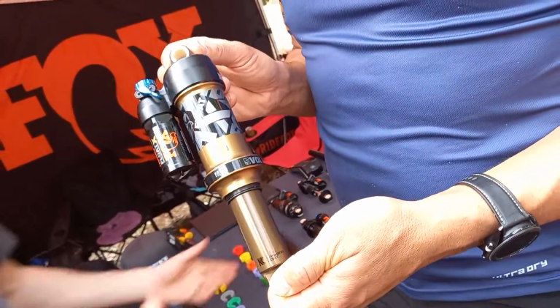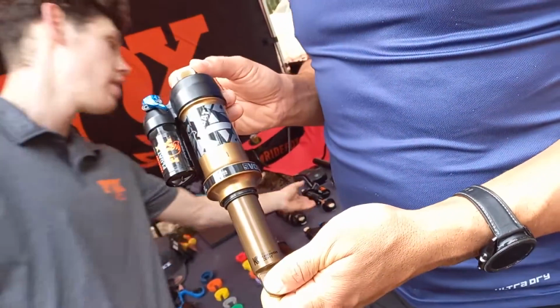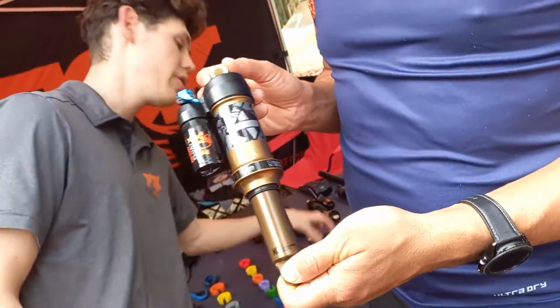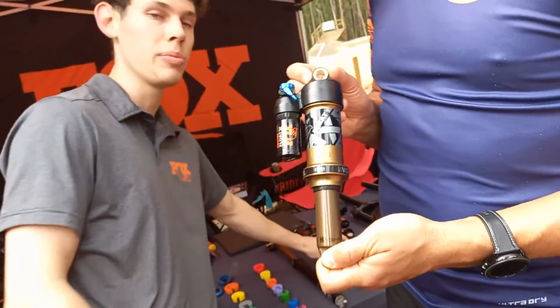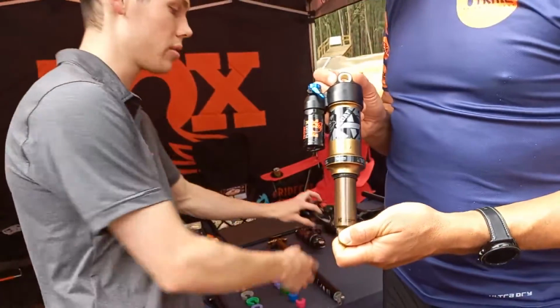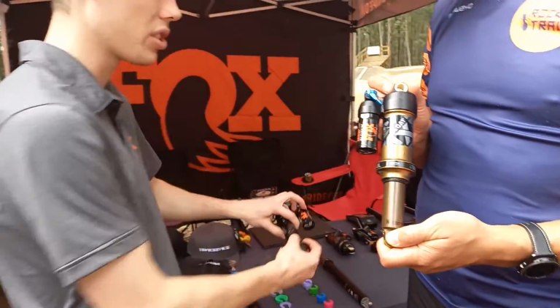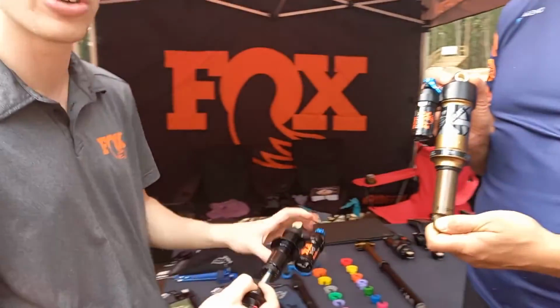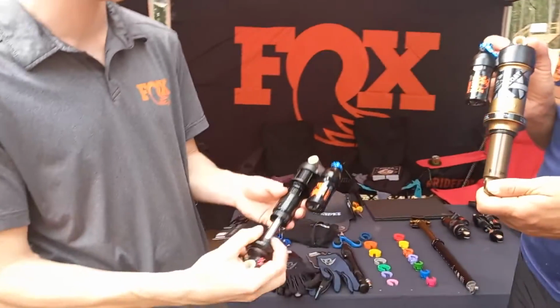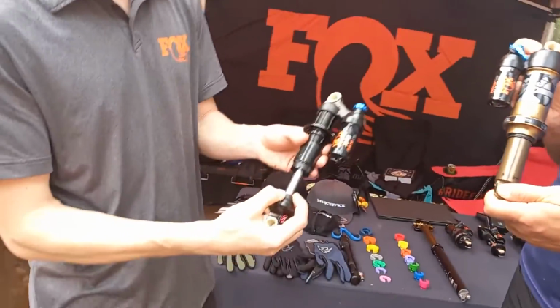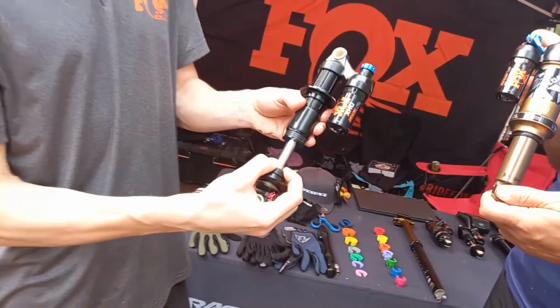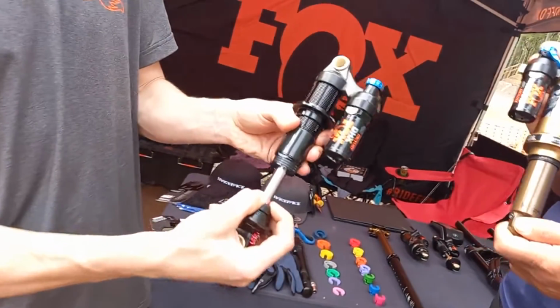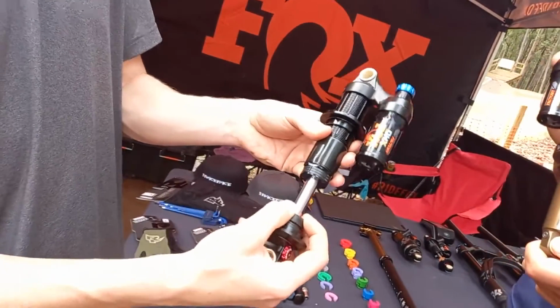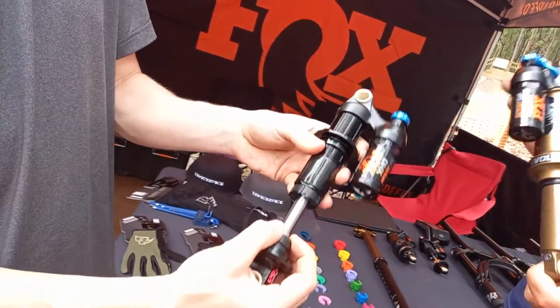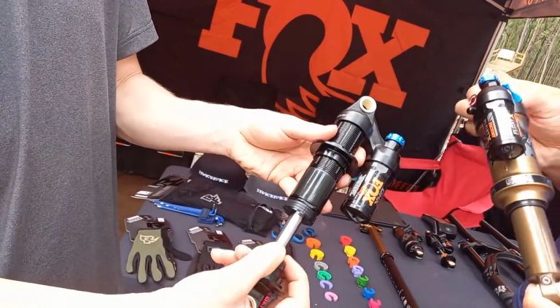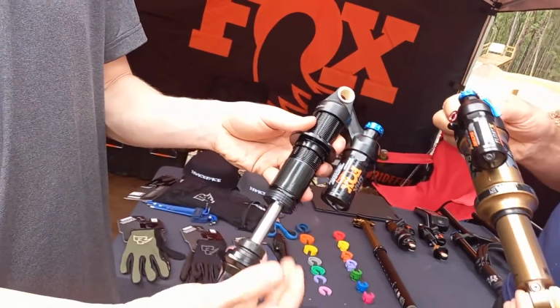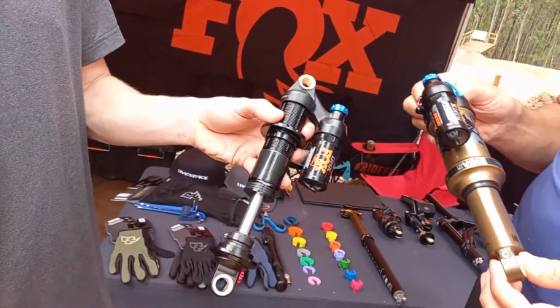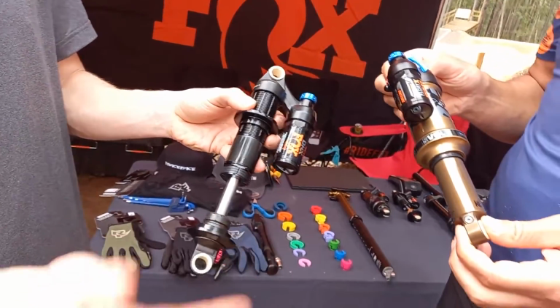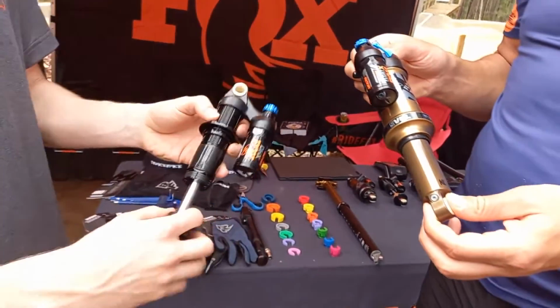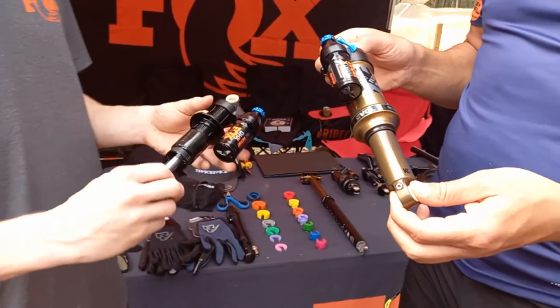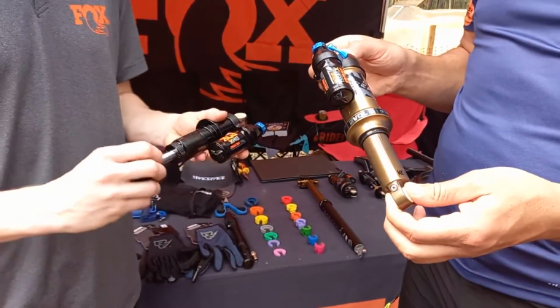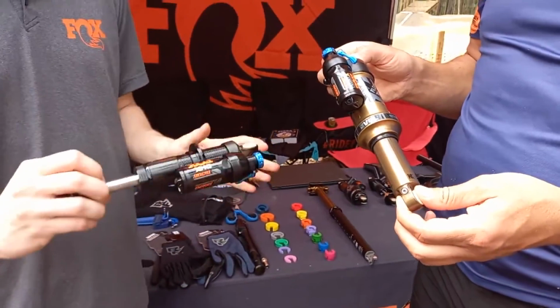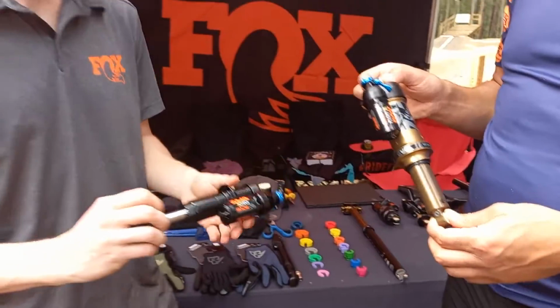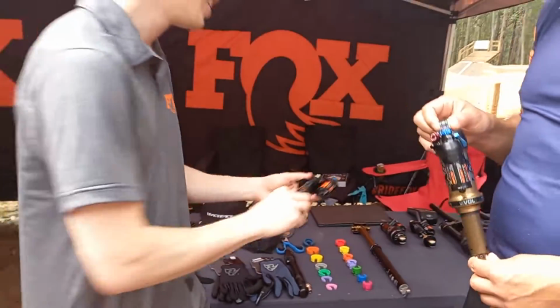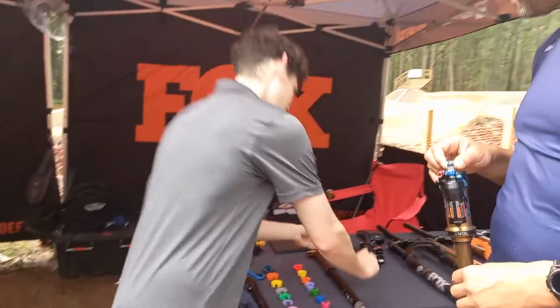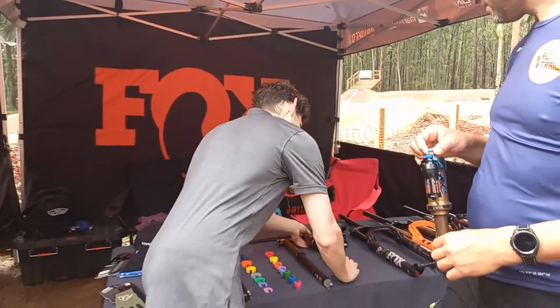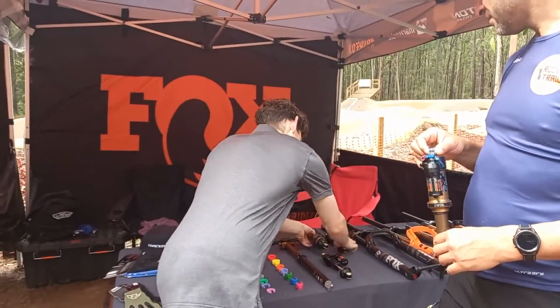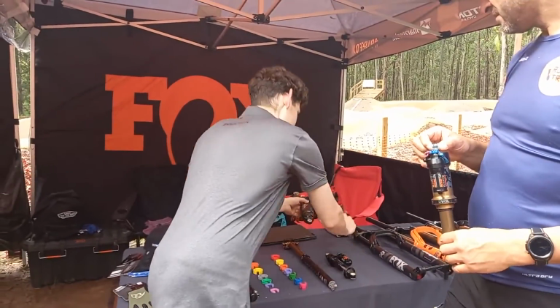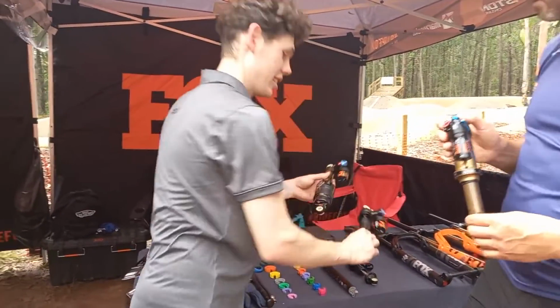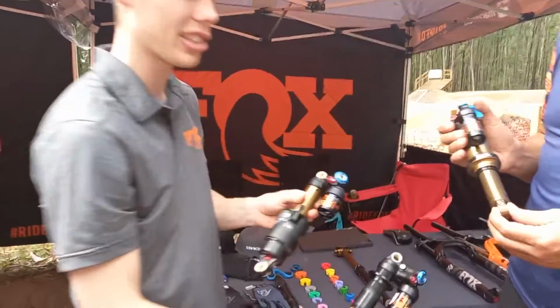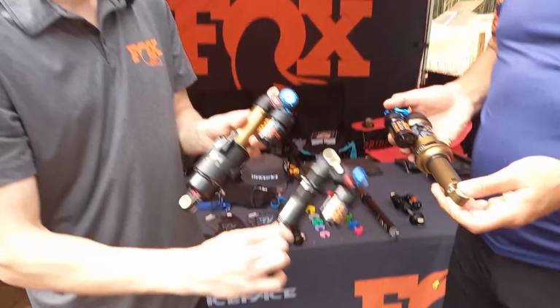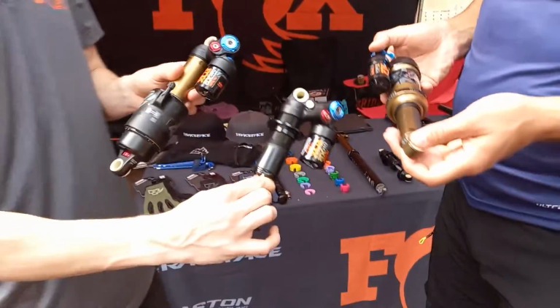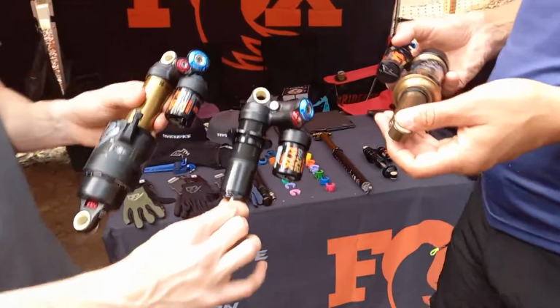And if your frame's more designed for a coil shock, this is pretty much the same thing — it's going to cater for a lot of riders. If you really want to step it up a notch, you can actually go up to the big guys: the X2 and the DHX2.